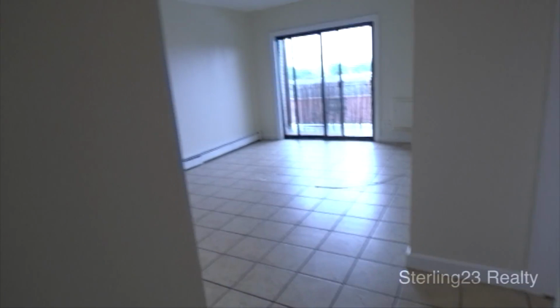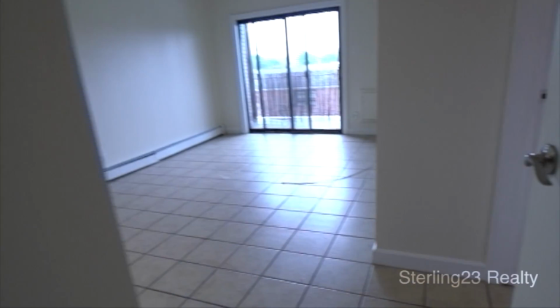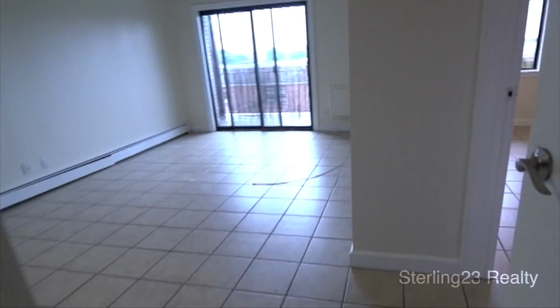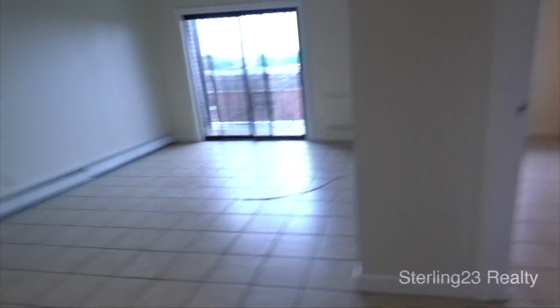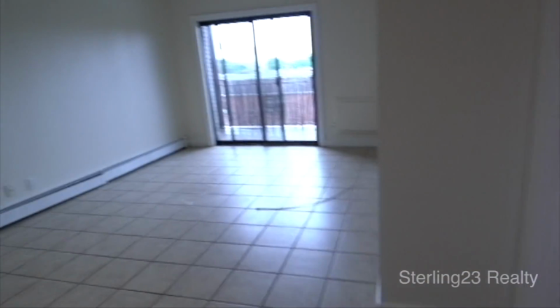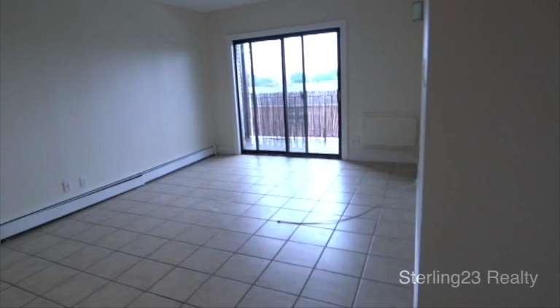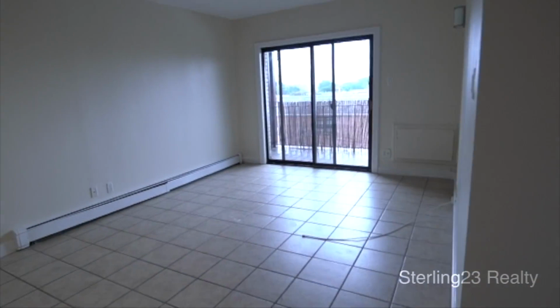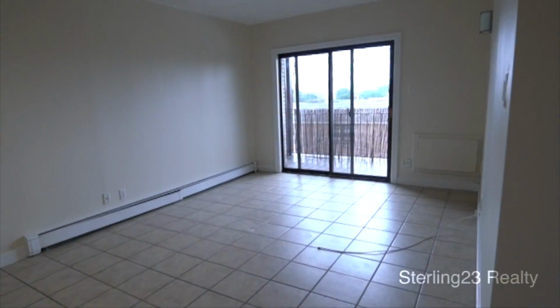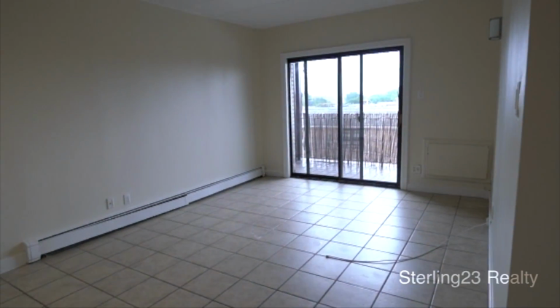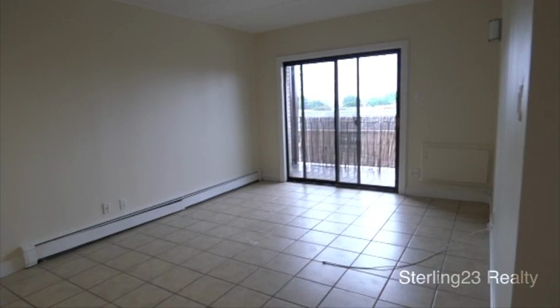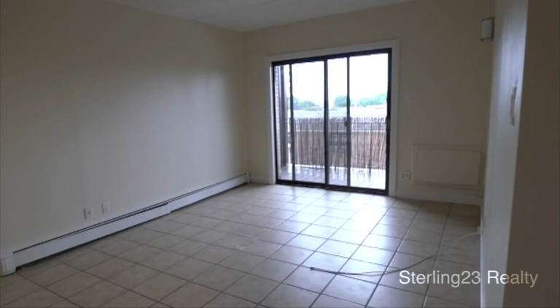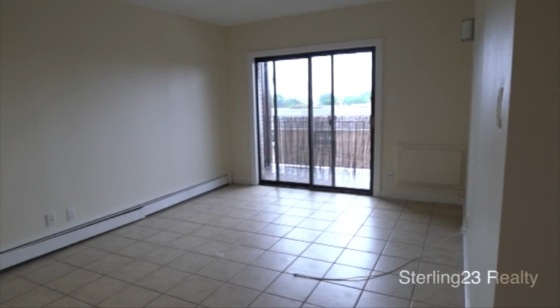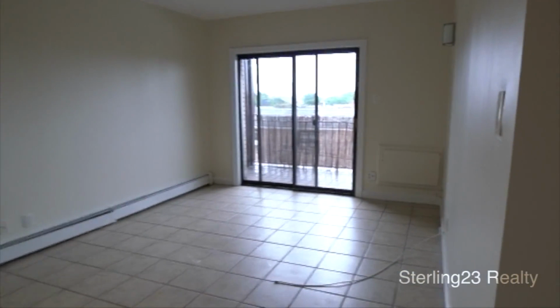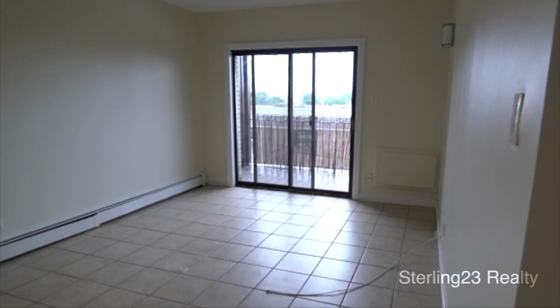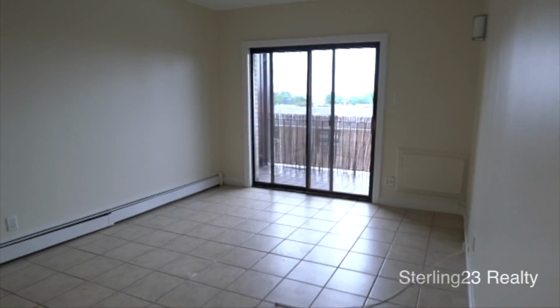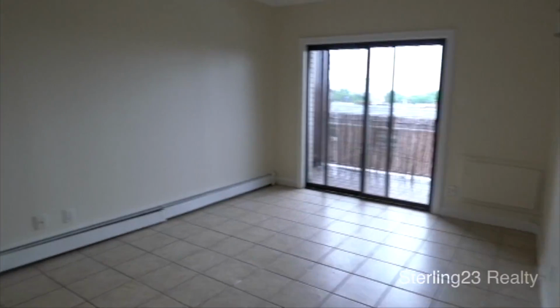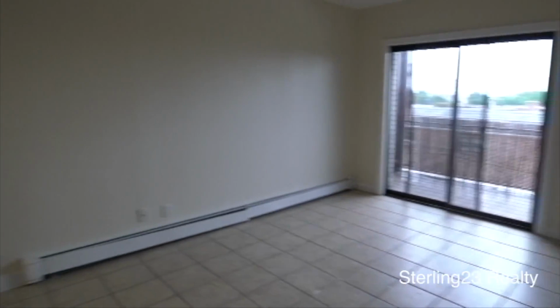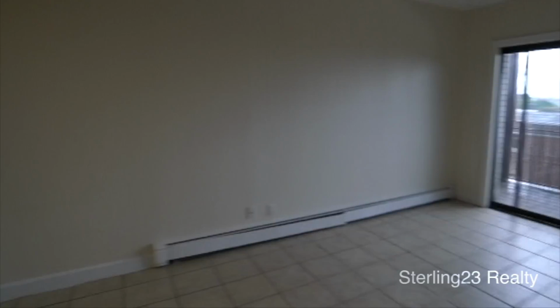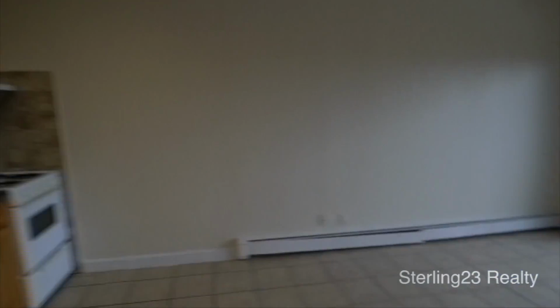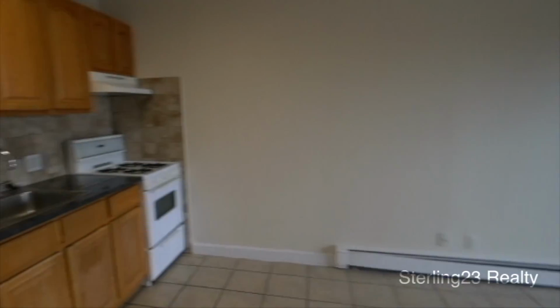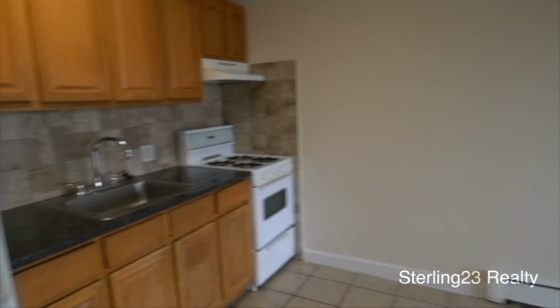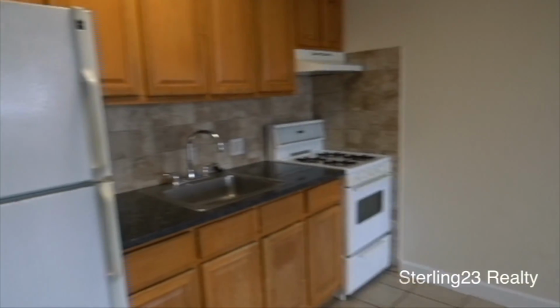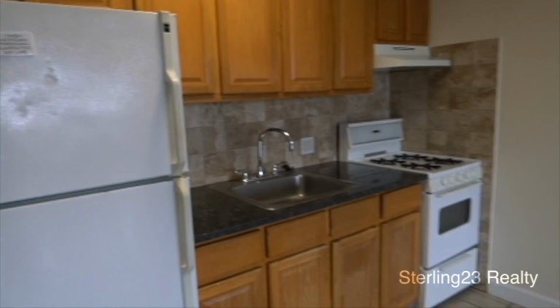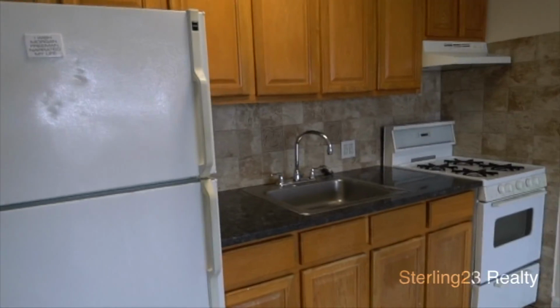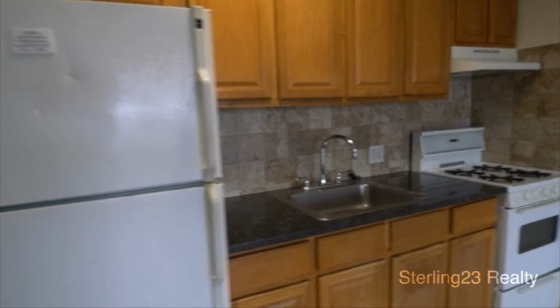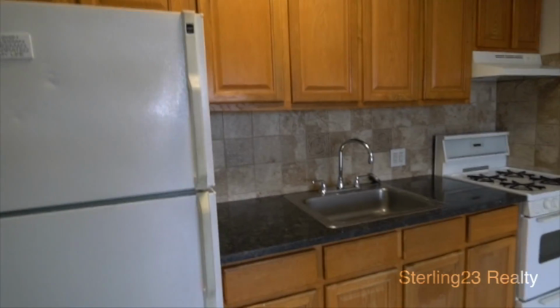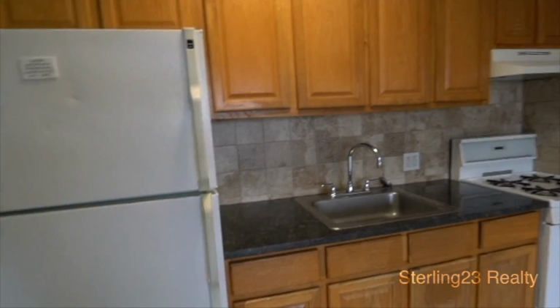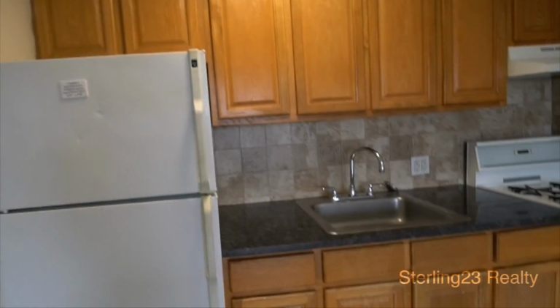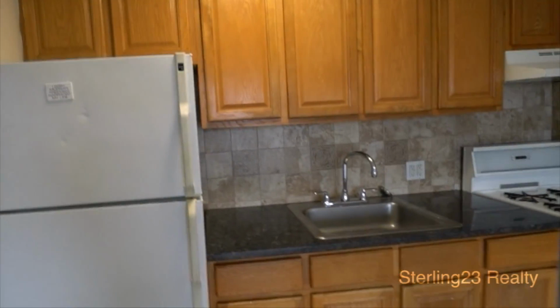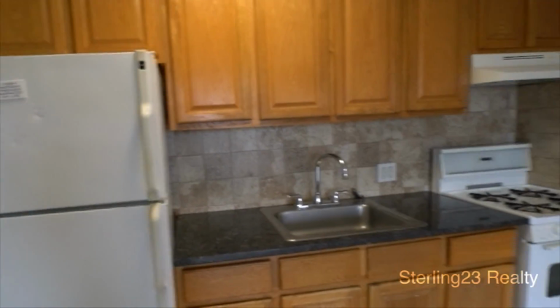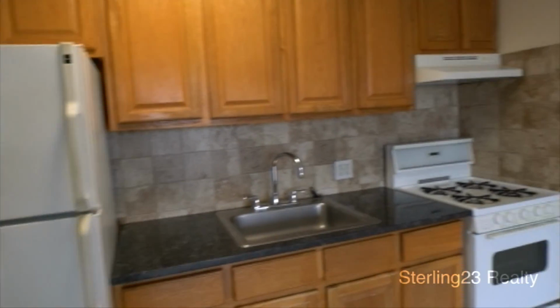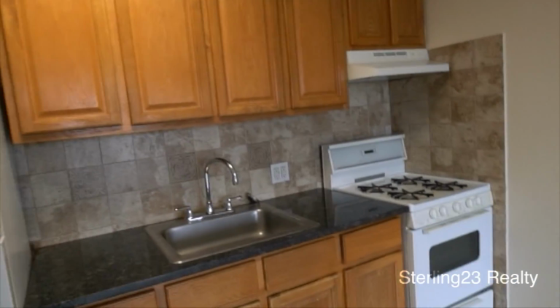As you can see, as you come in, you have a spacious living room — a living room, kitchen combo. Good cabinet space.